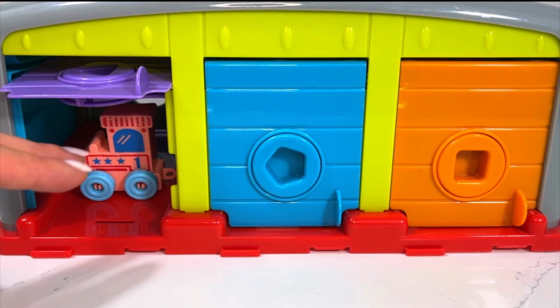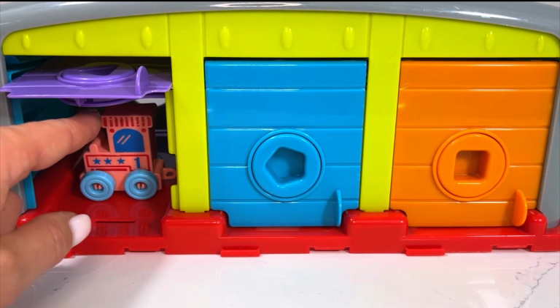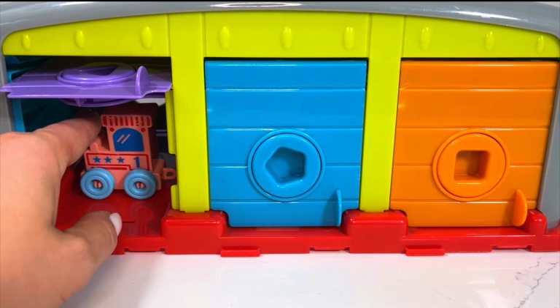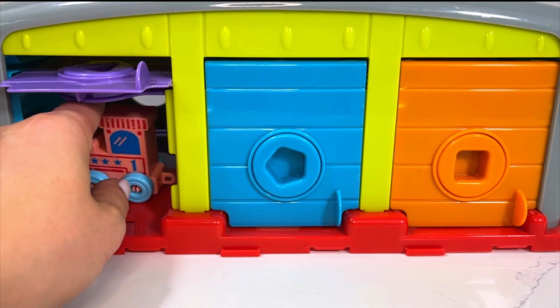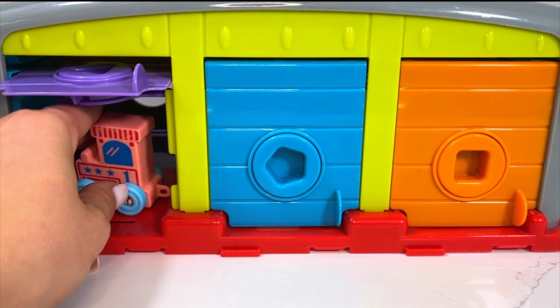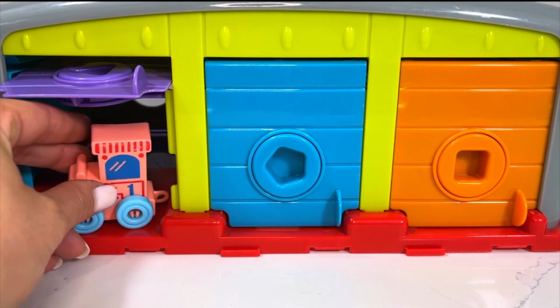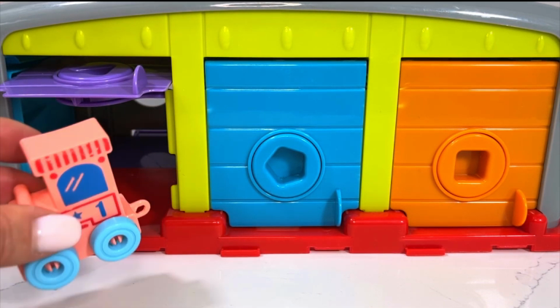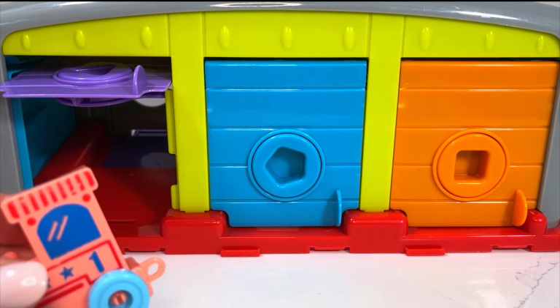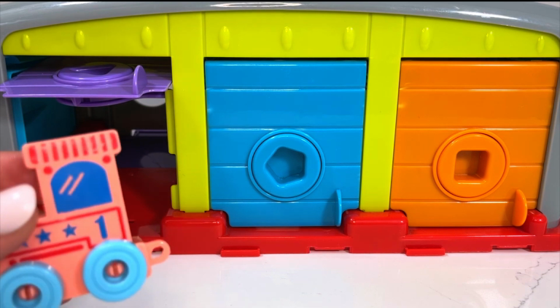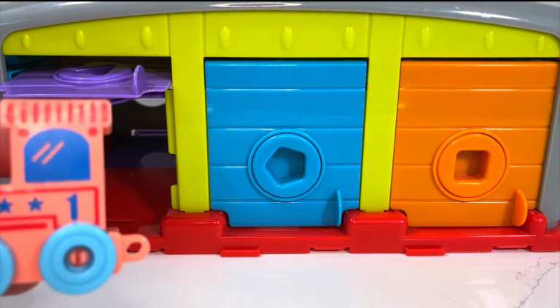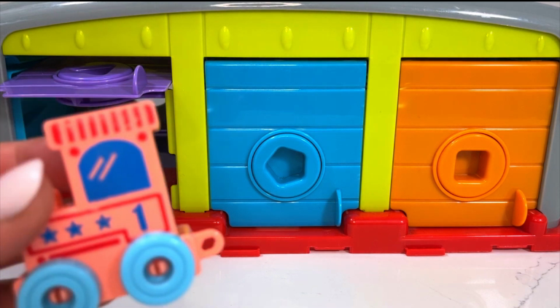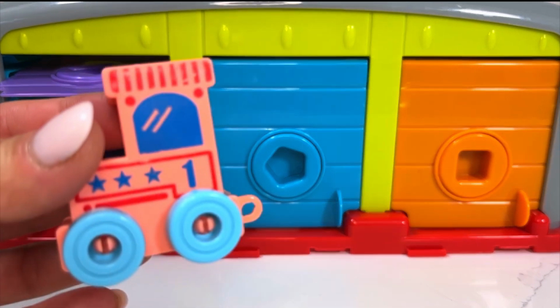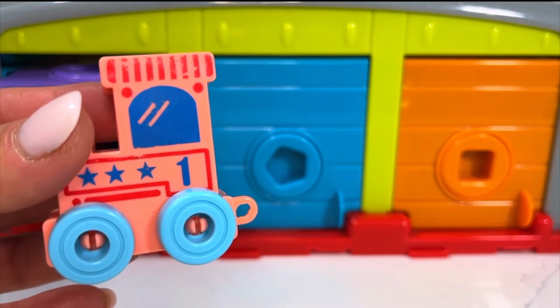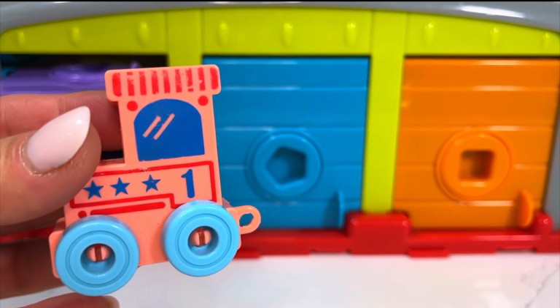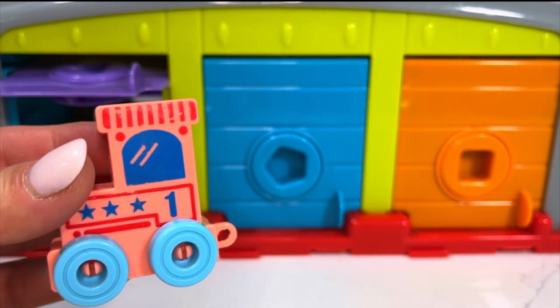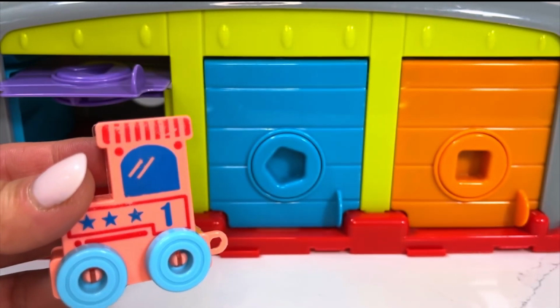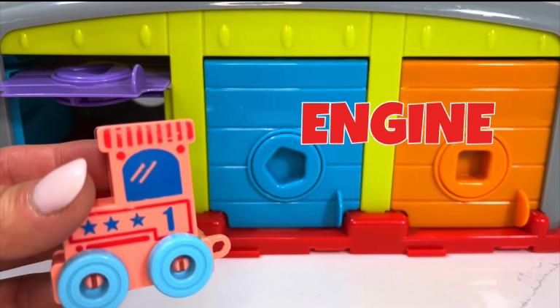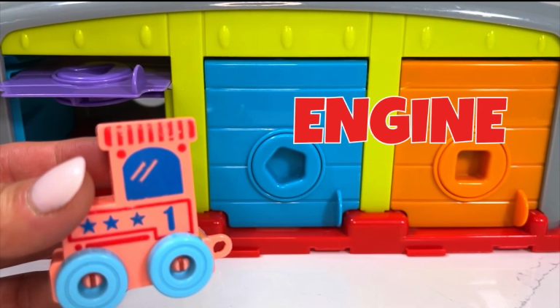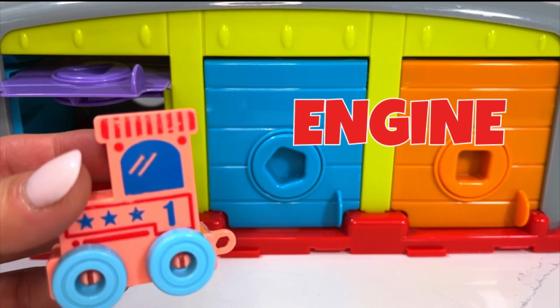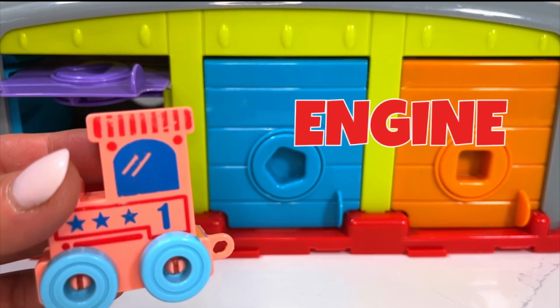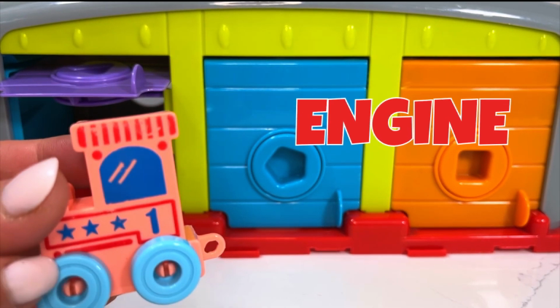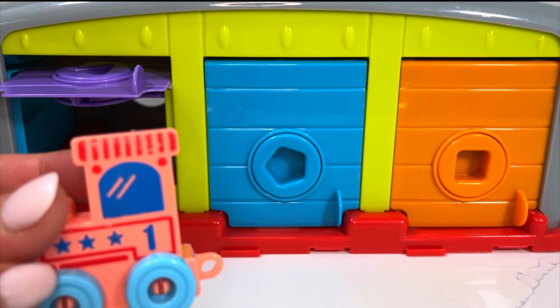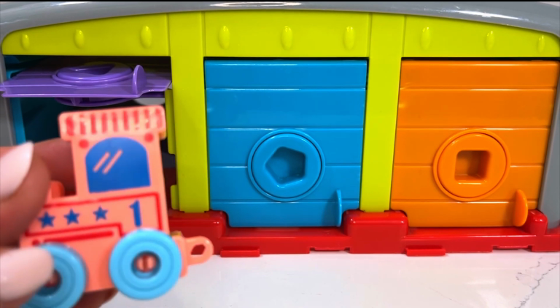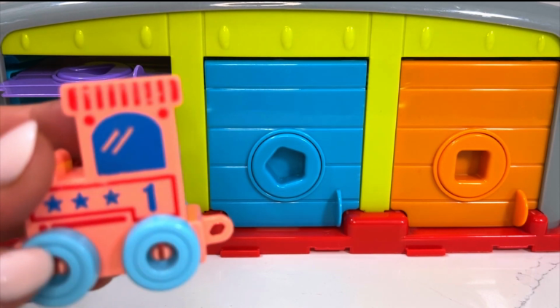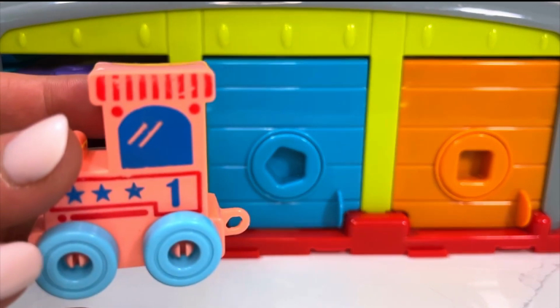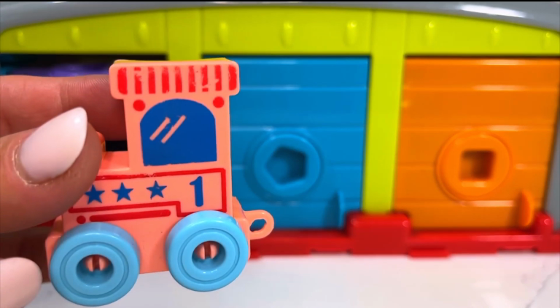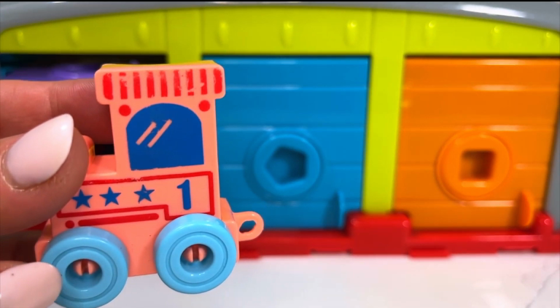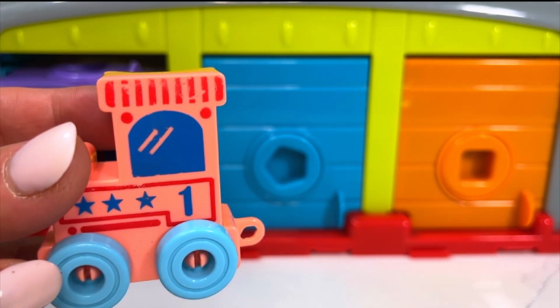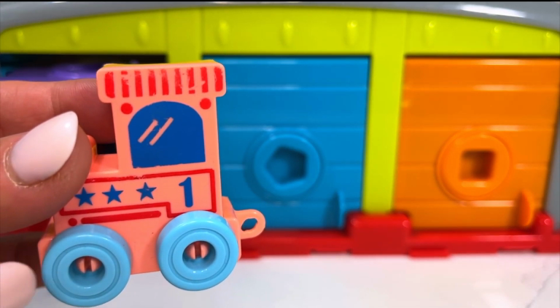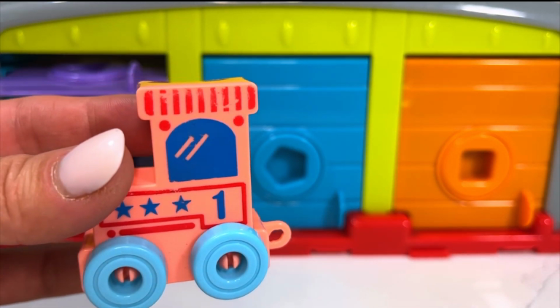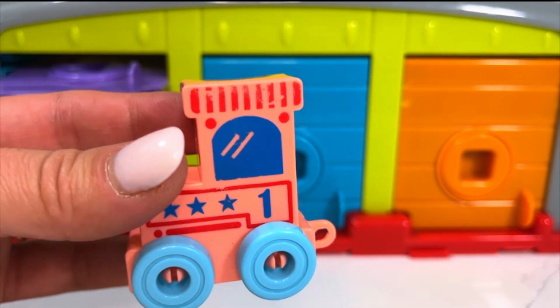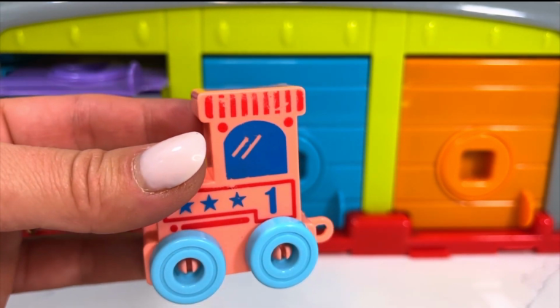And we've got the front of the train, which is called an engine, because it contains the locomotive, which is the primary source of power for the train.